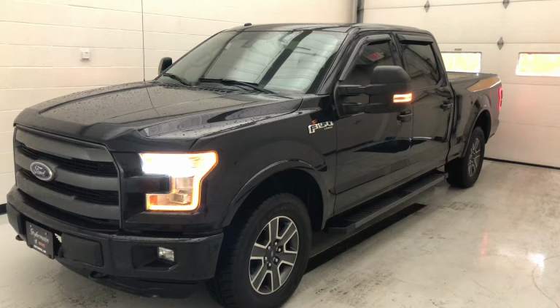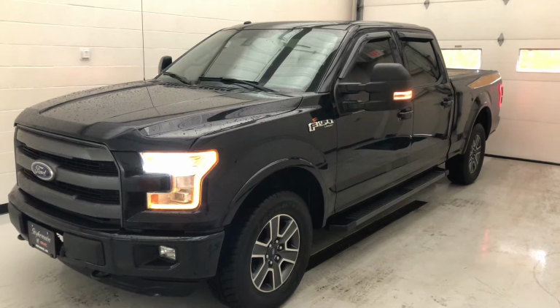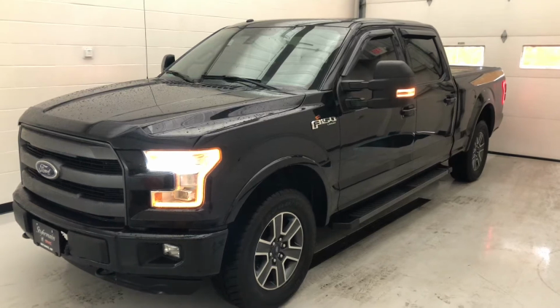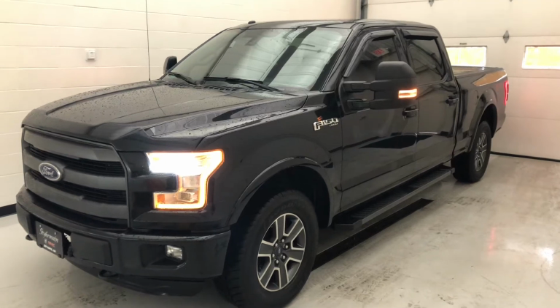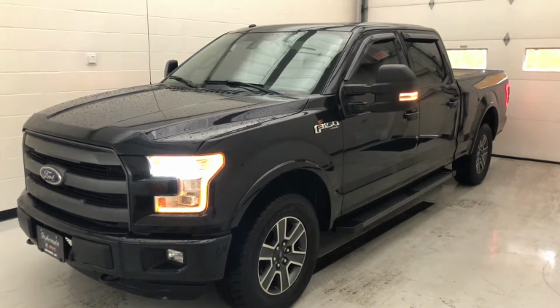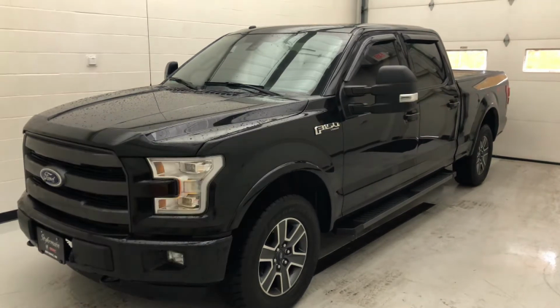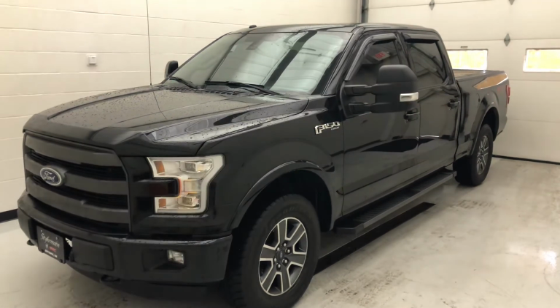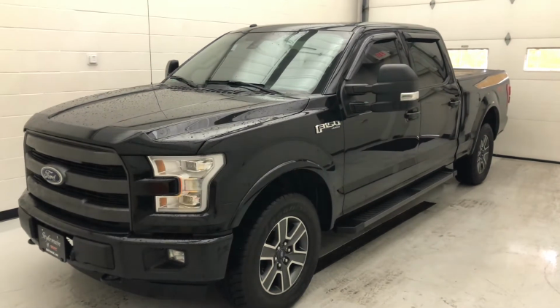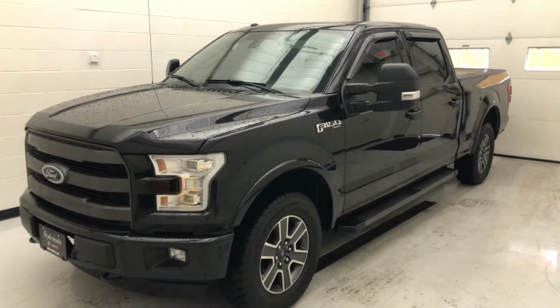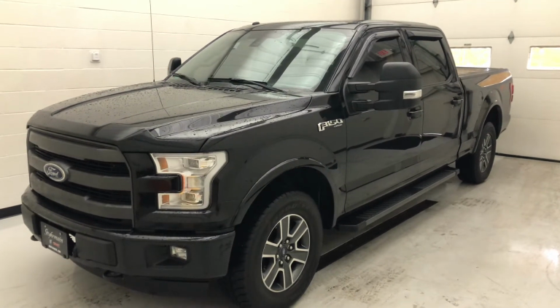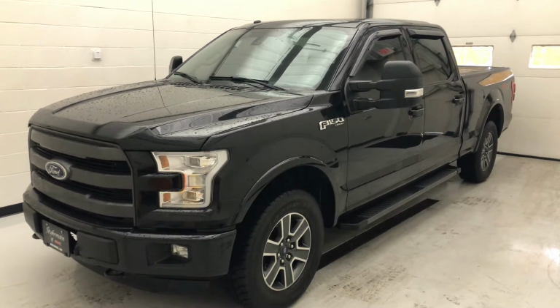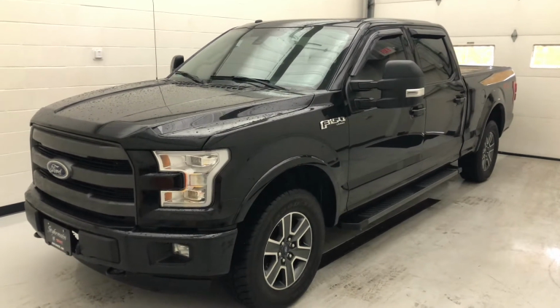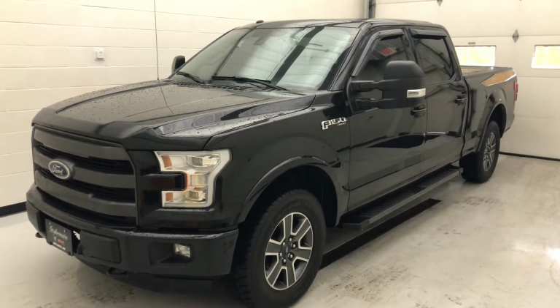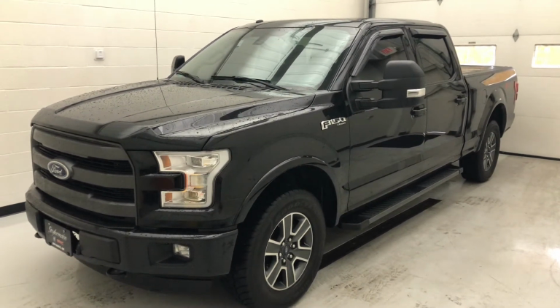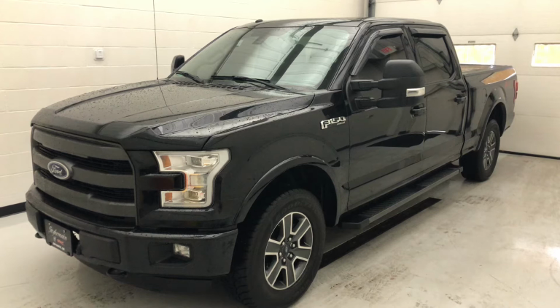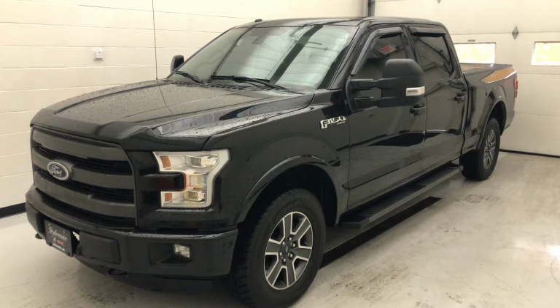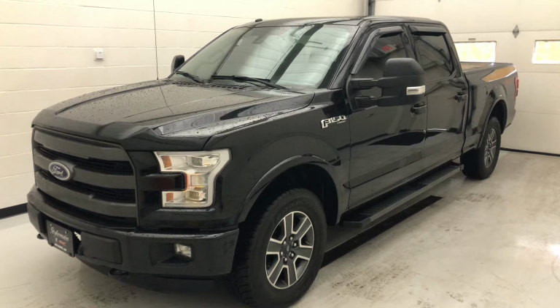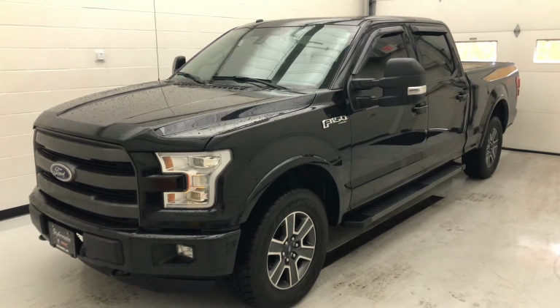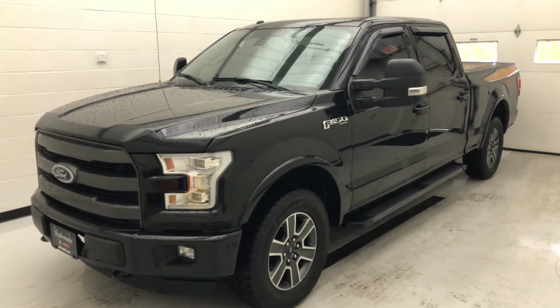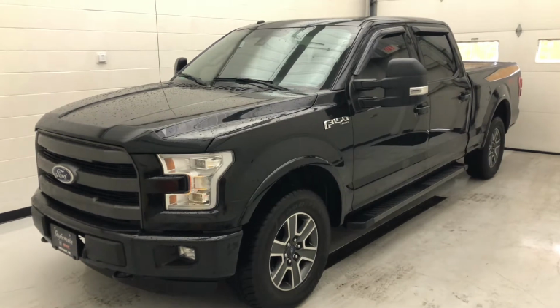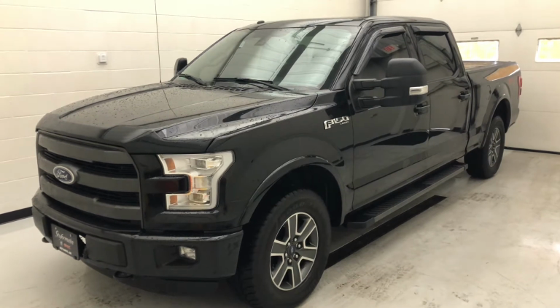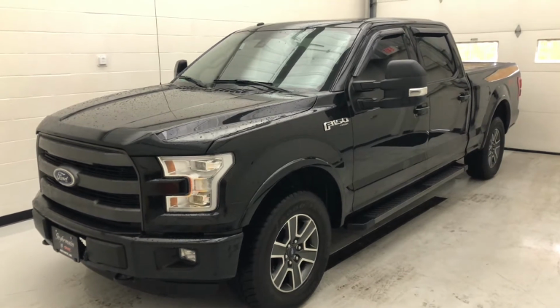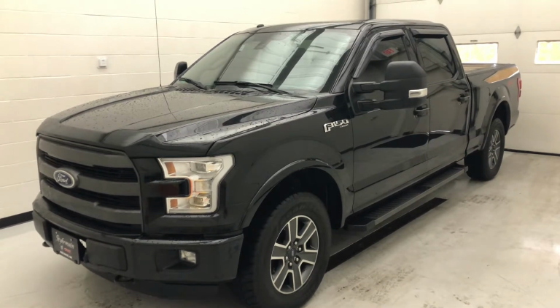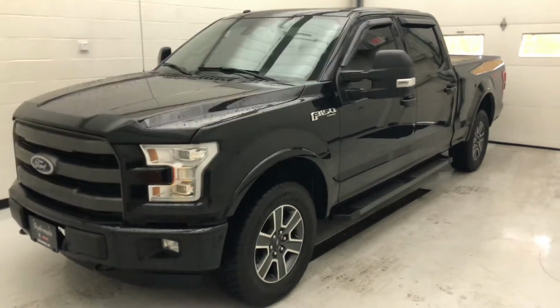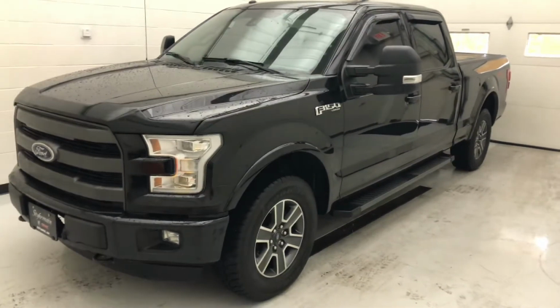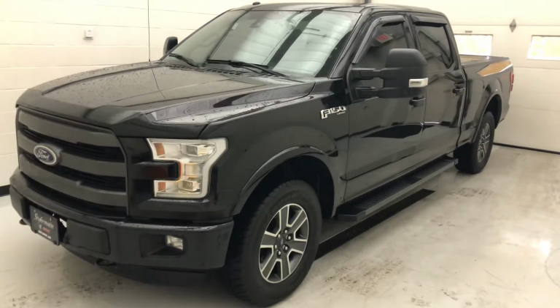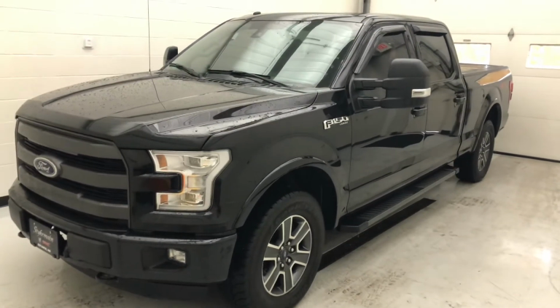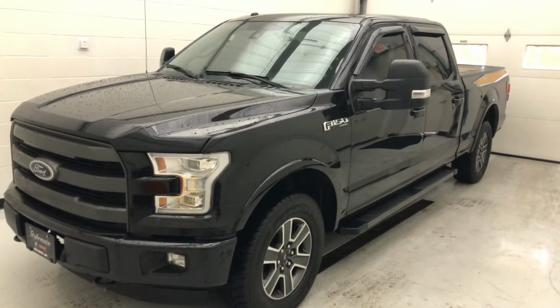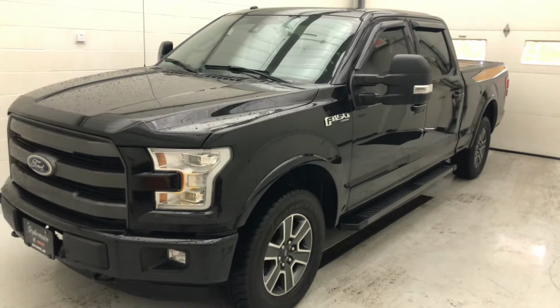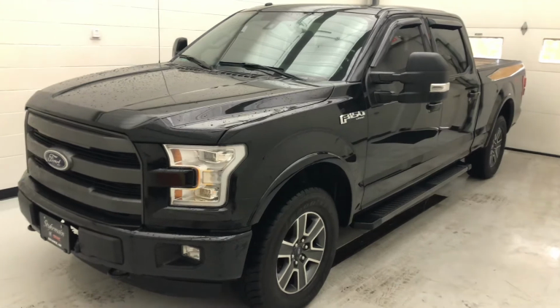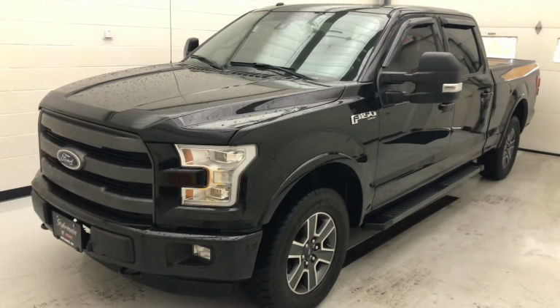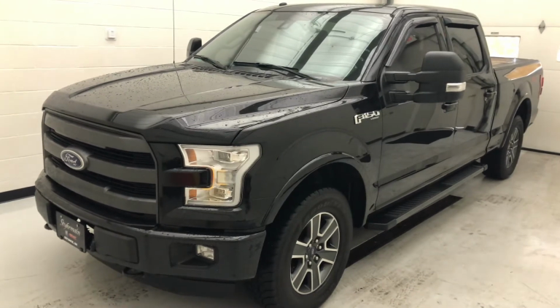Hey guys, it's Phil with Stipe from Buick GMC. We got another nice unit in here. It's a 2016 Ford F-150. It does have the 5.0 V8 with a 6-speed automatic transmission.